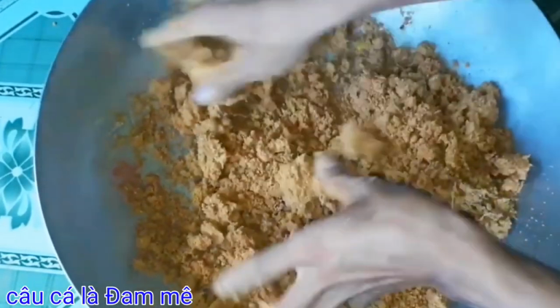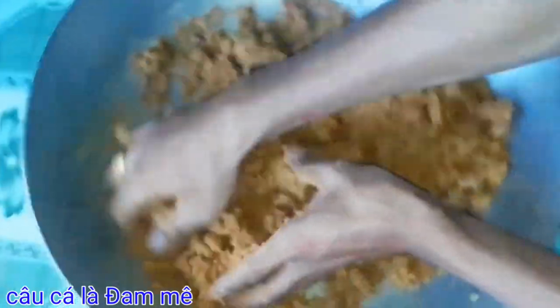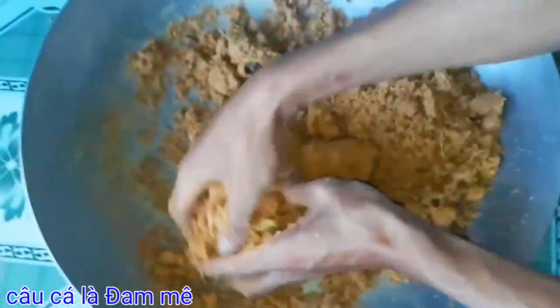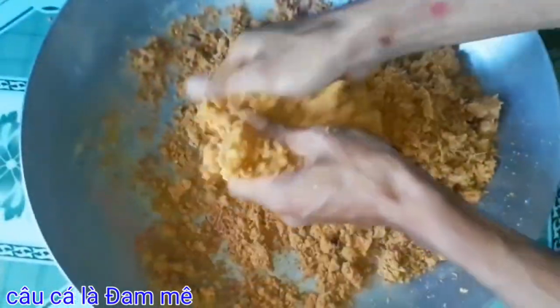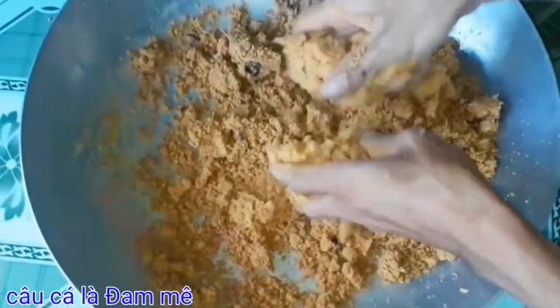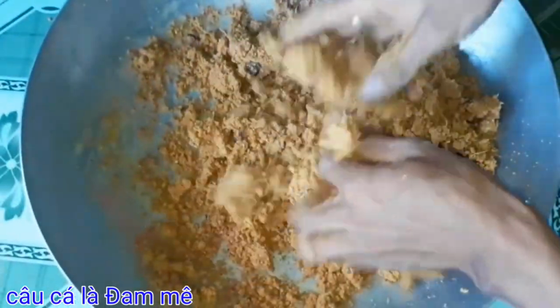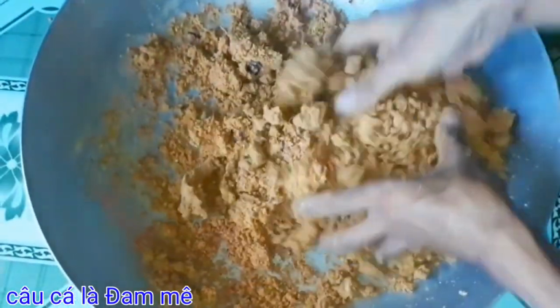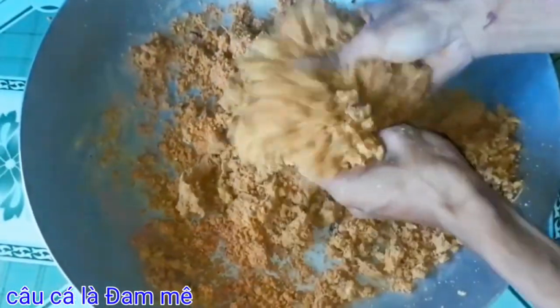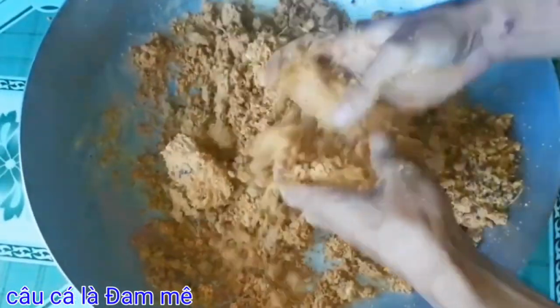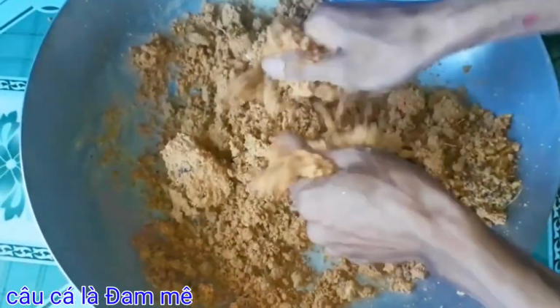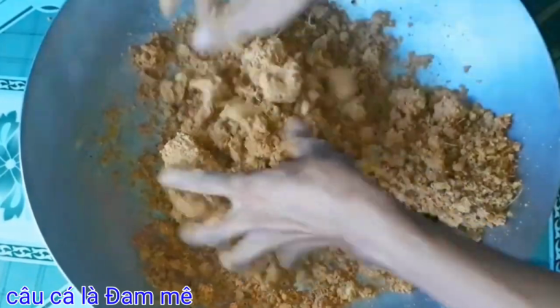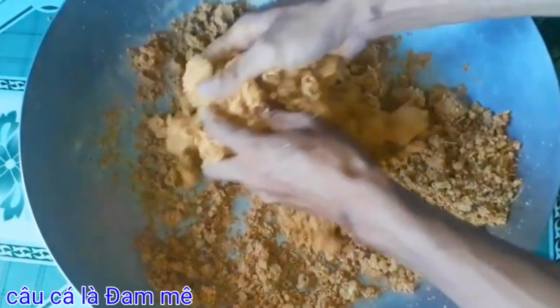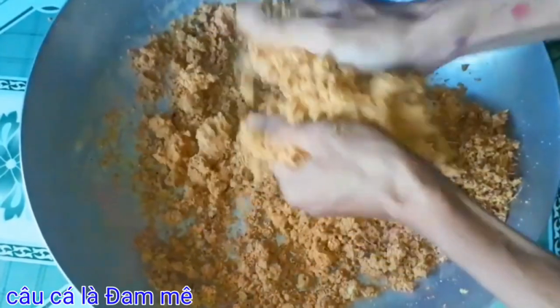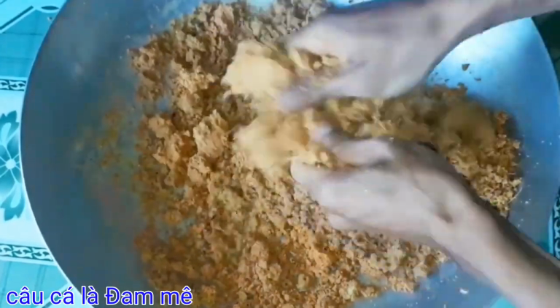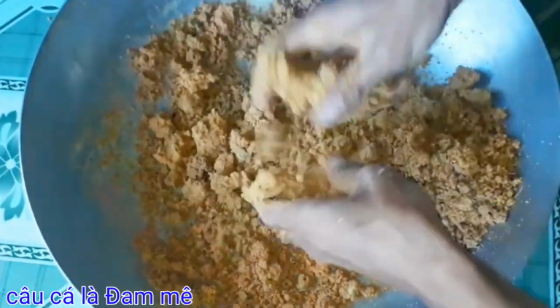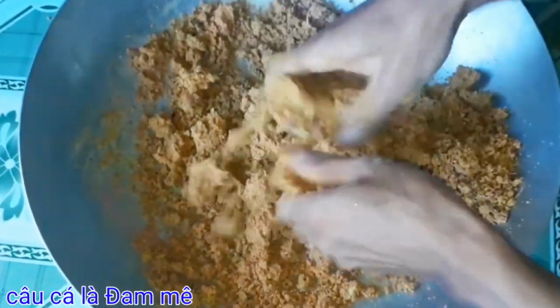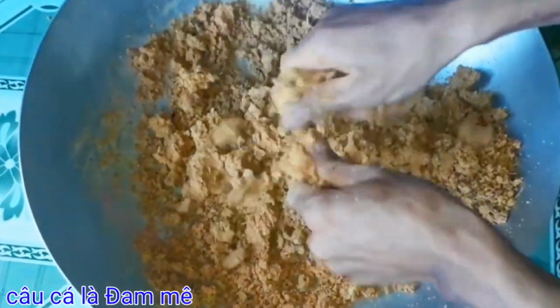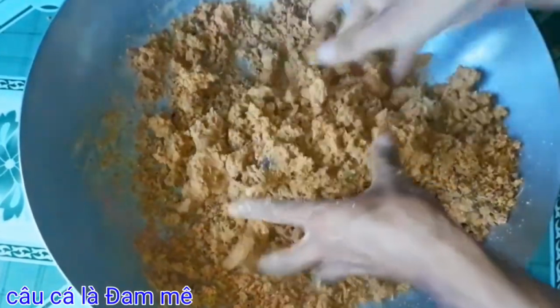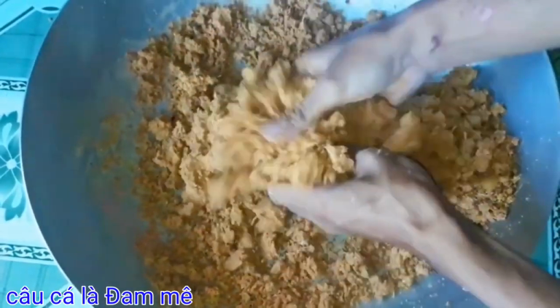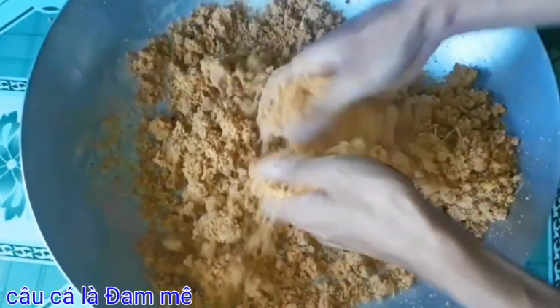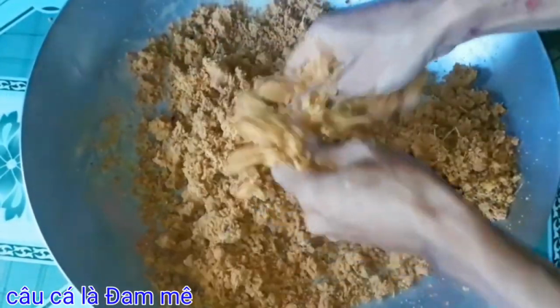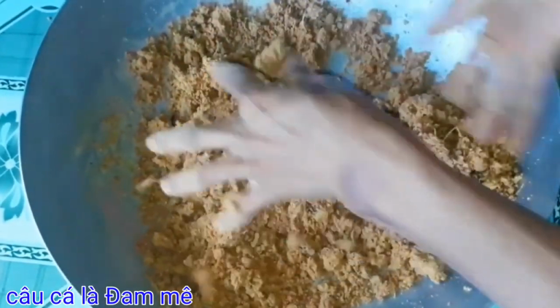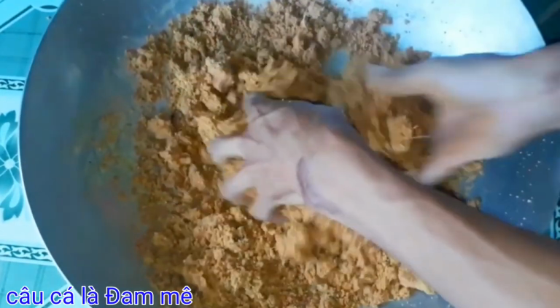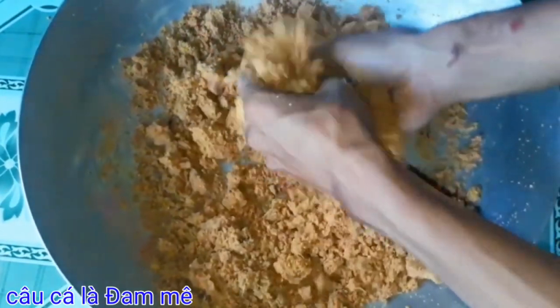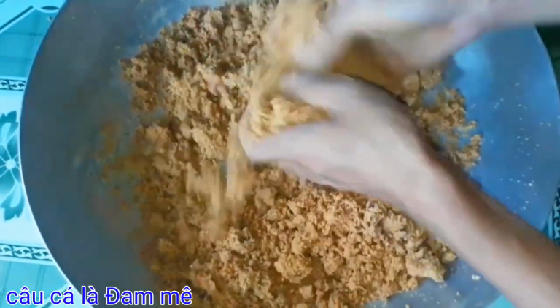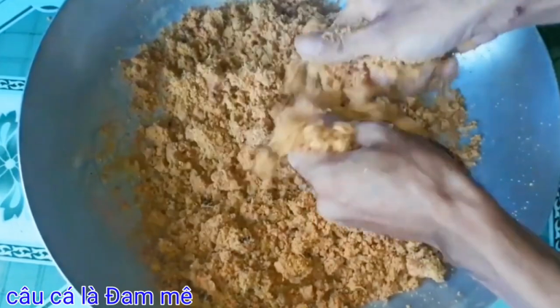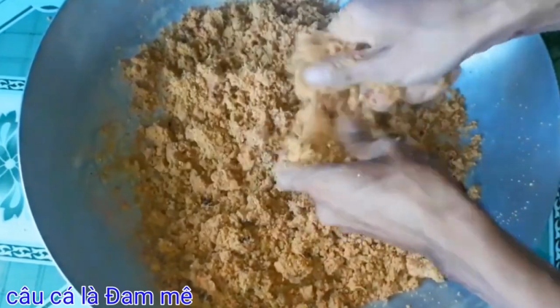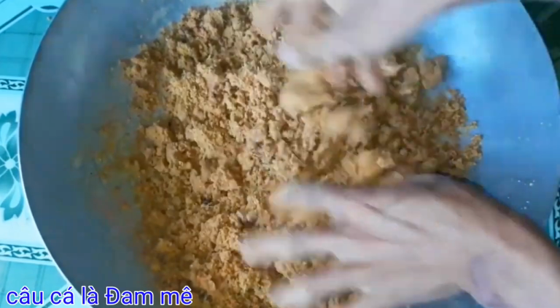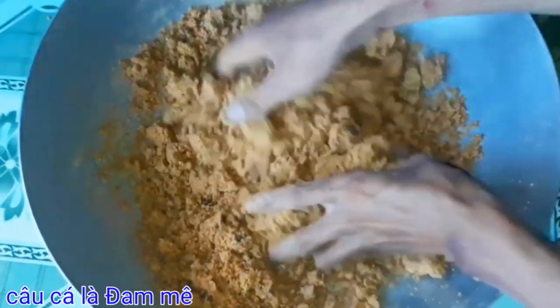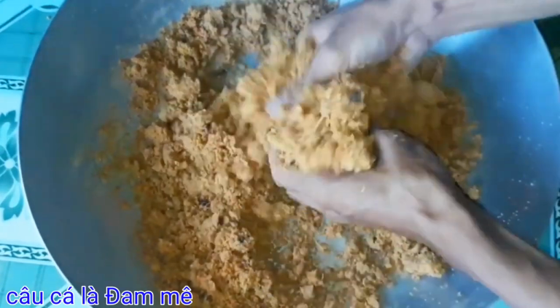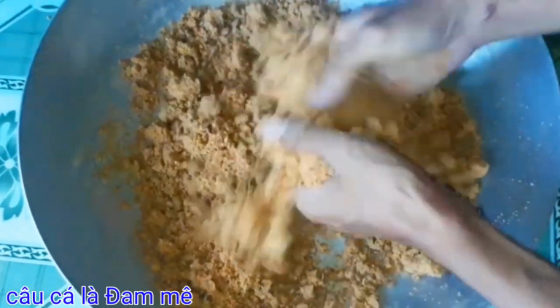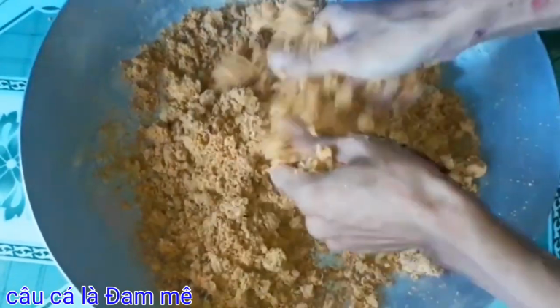Các bạn làm và câu thử nha. Đơn giản, hiệu quả, dễ làm, không tốn quá nhiều tiền và thời gian.